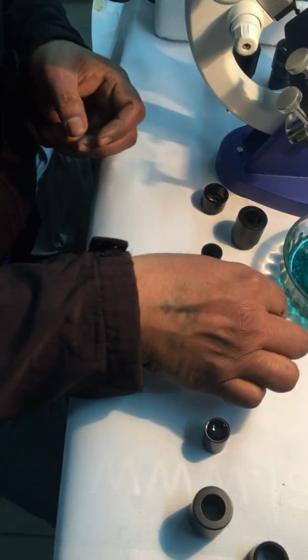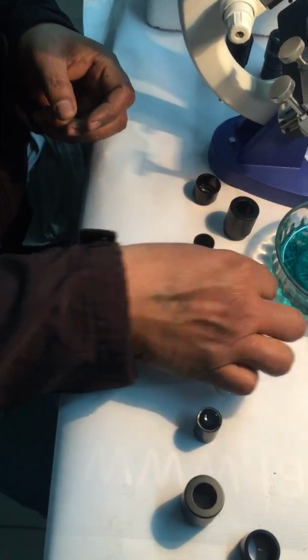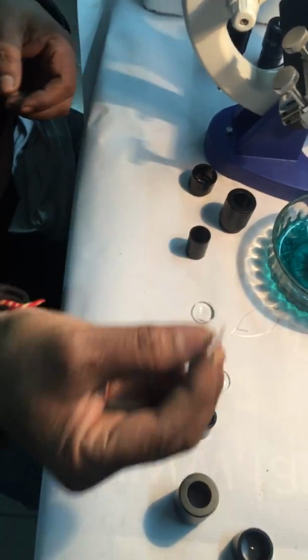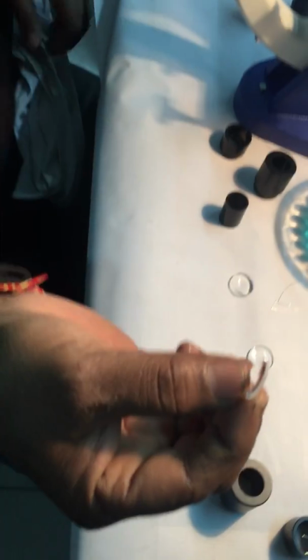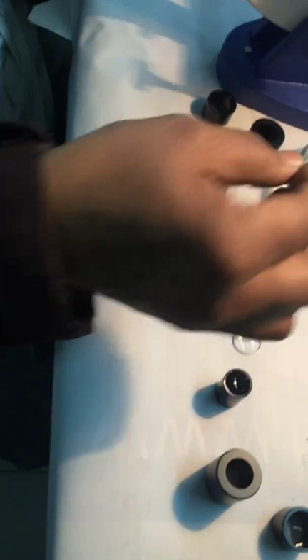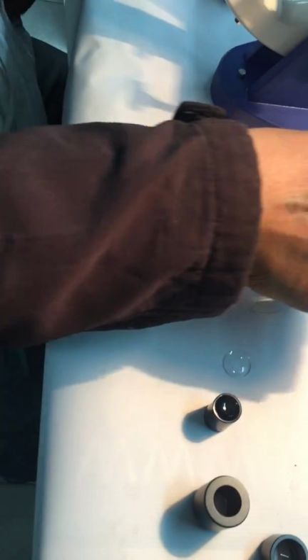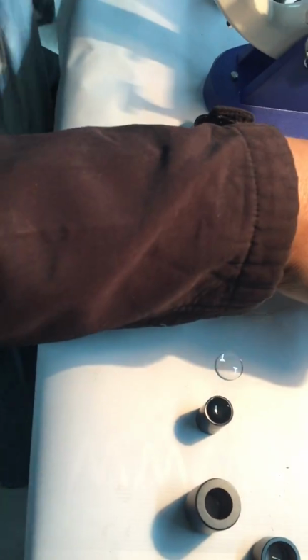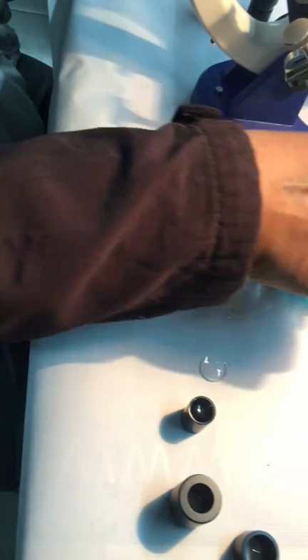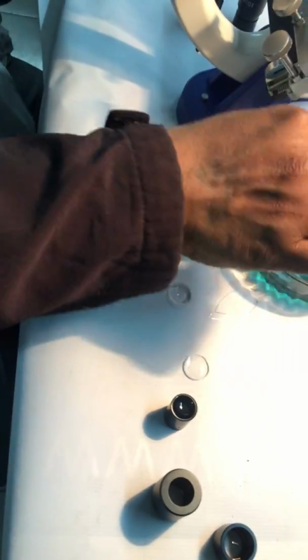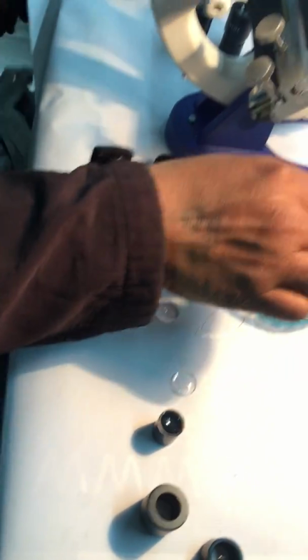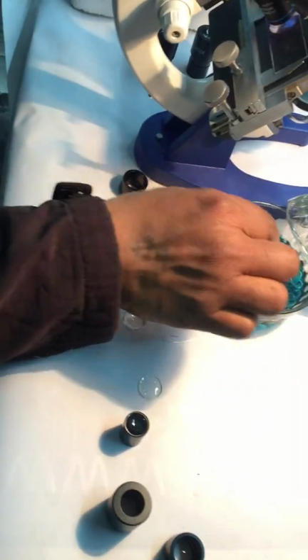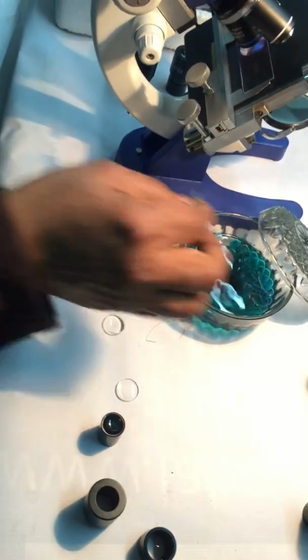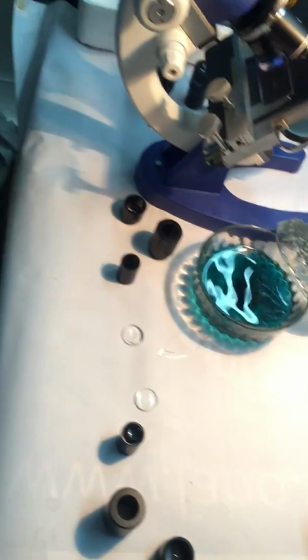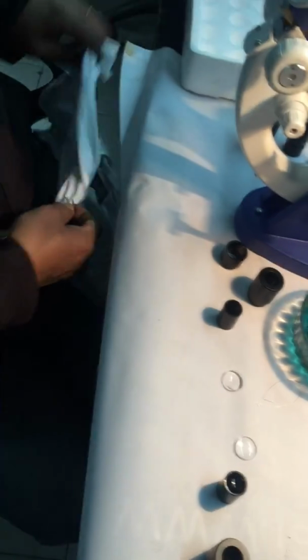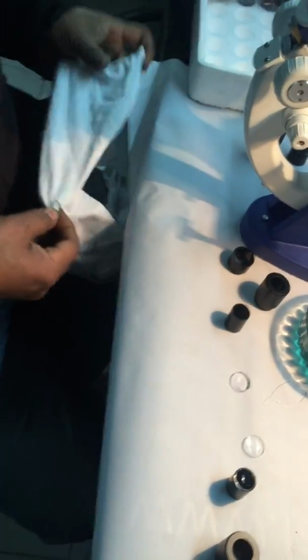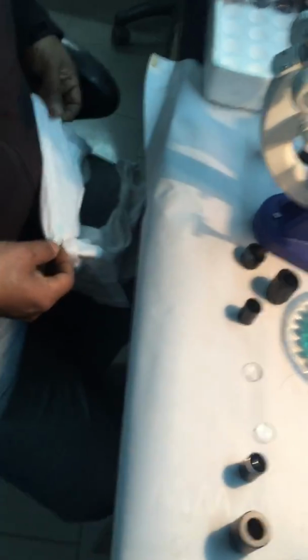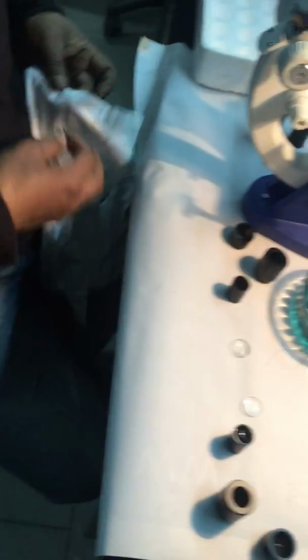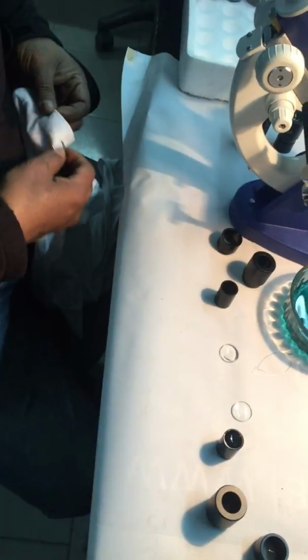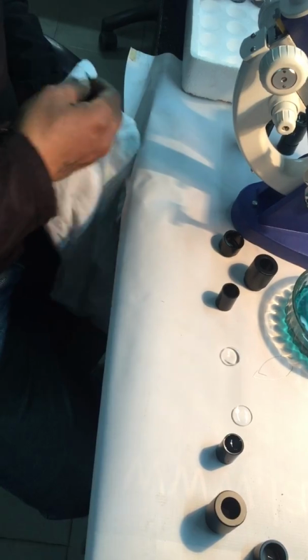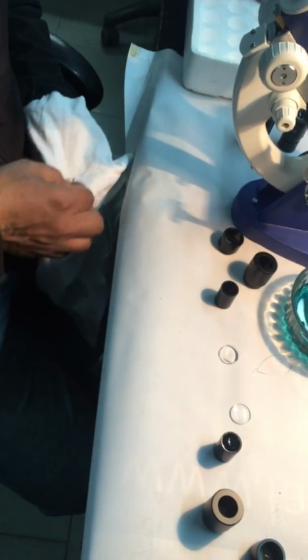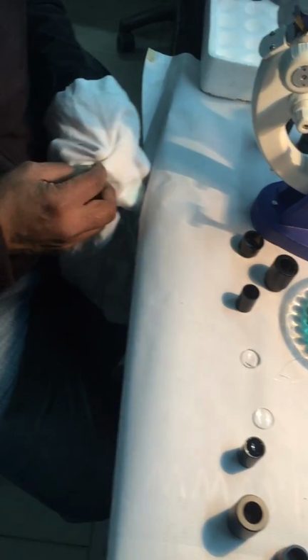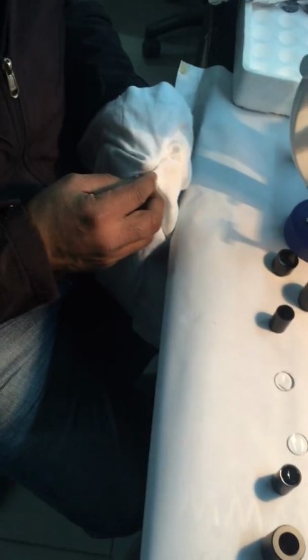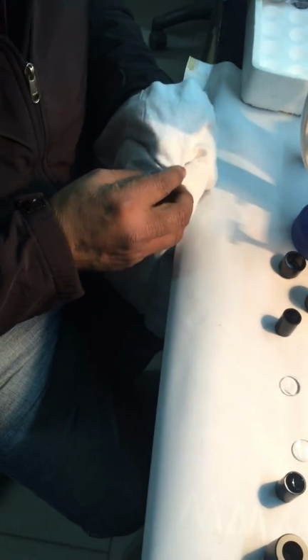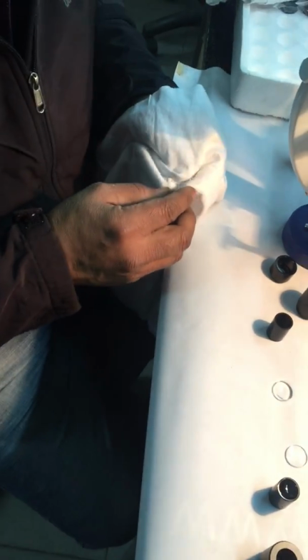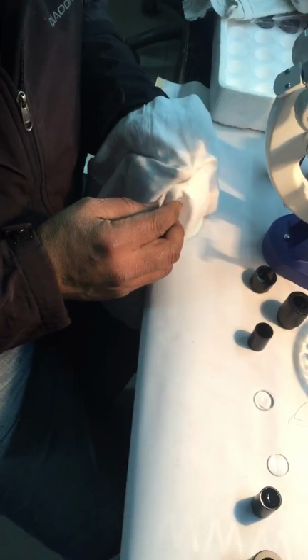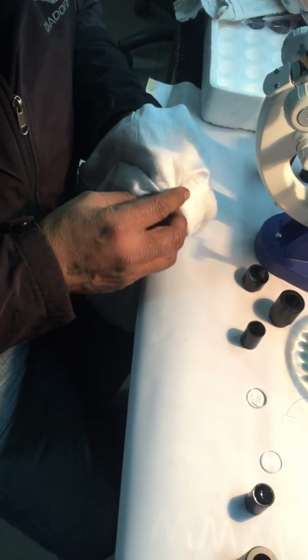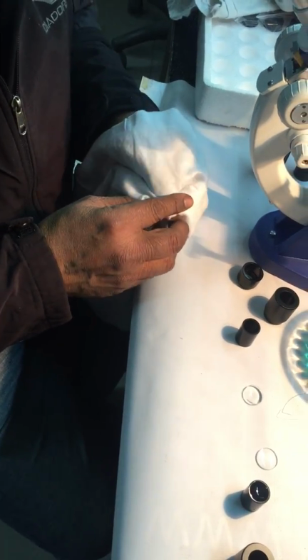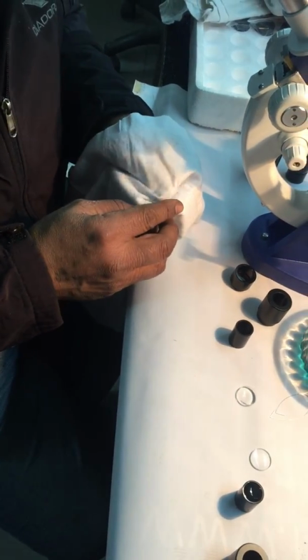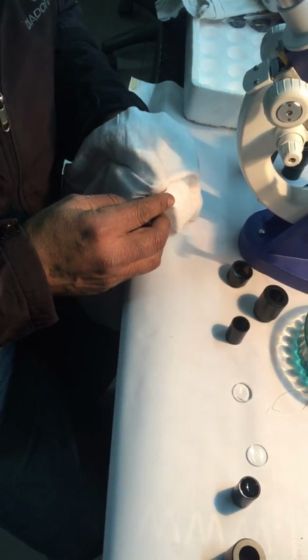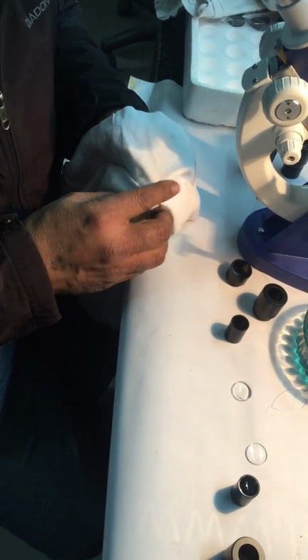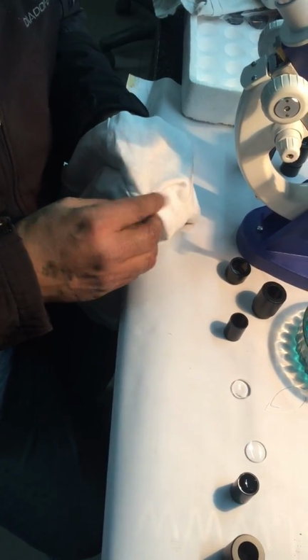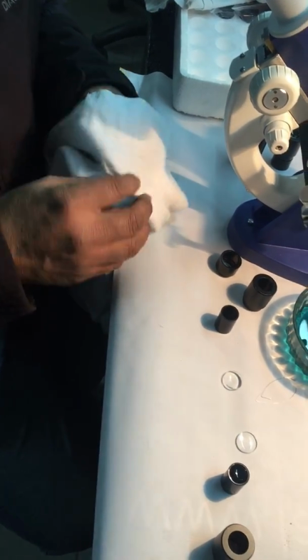First lens — eye lens. We have dipped it in spirit, and we will just rub it properly with a clean cloth. Is that a cotton cloth? Yes, cotton cloth.